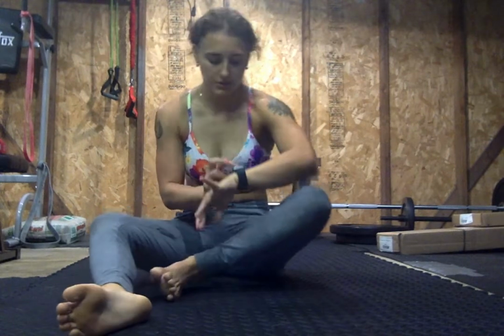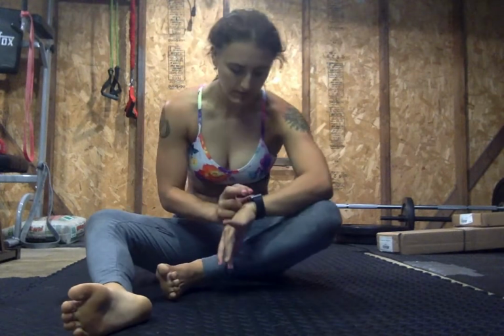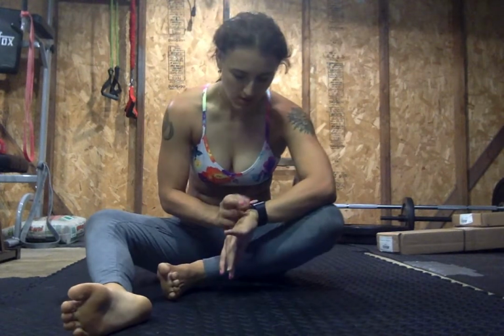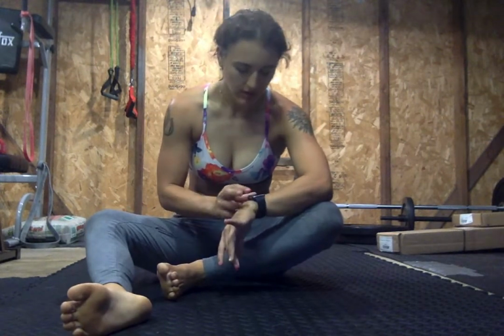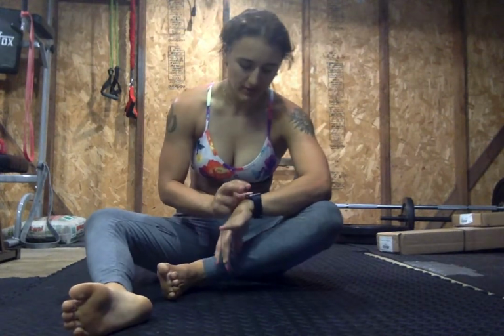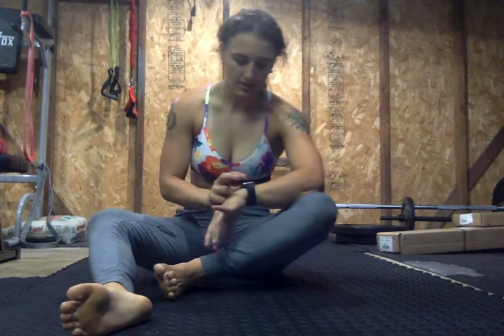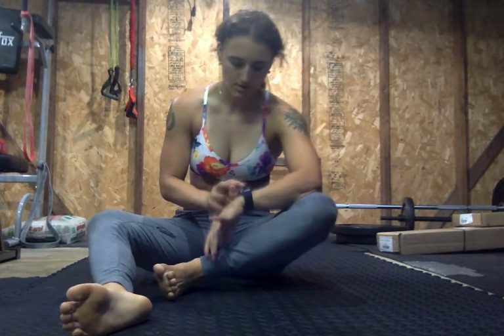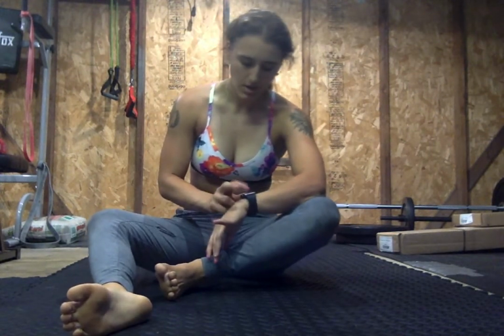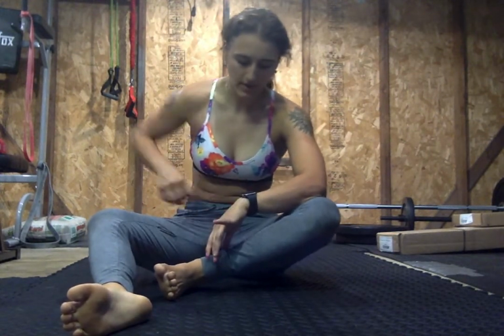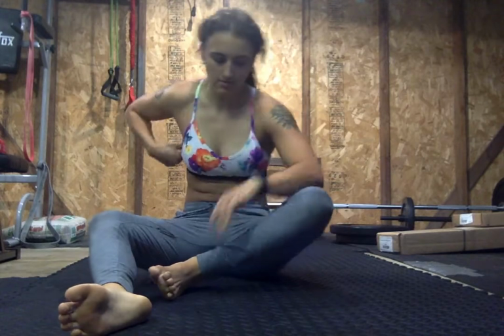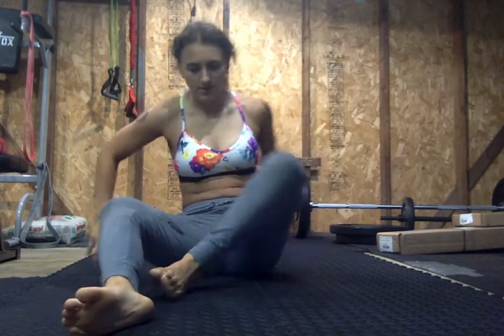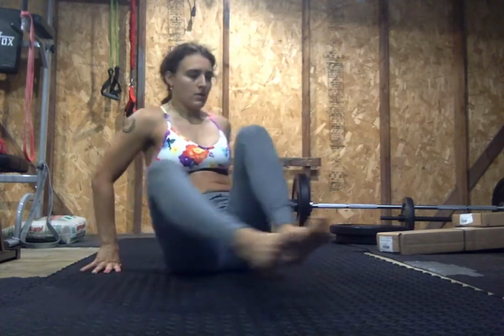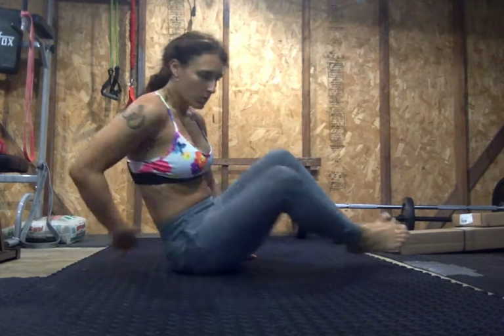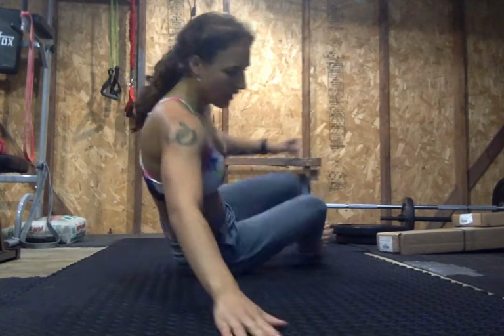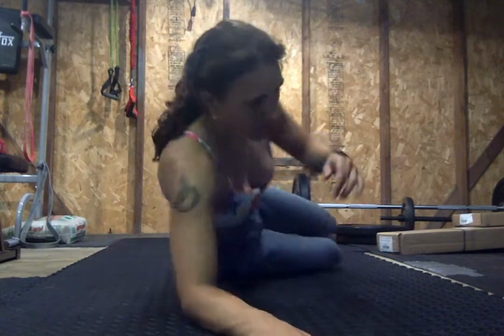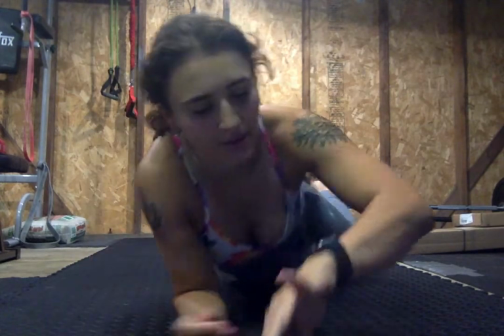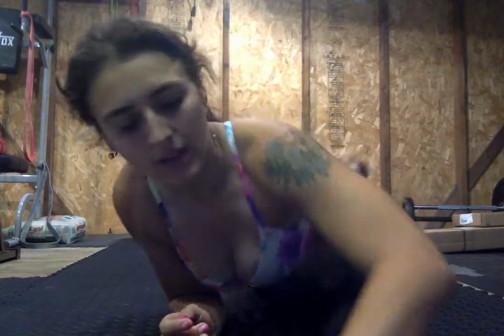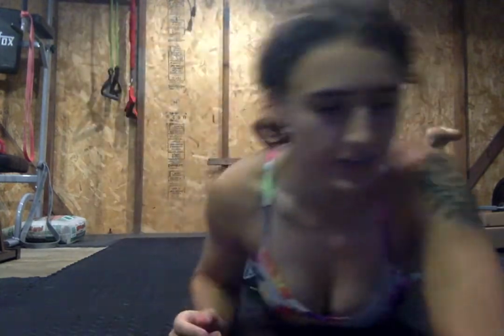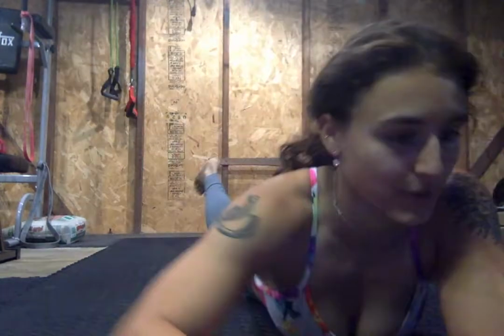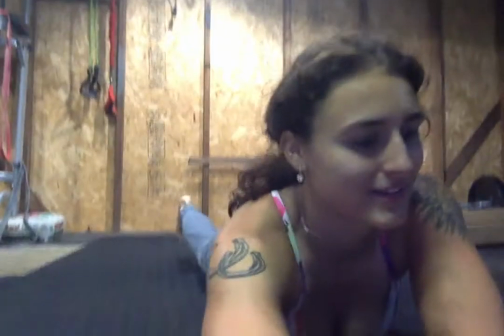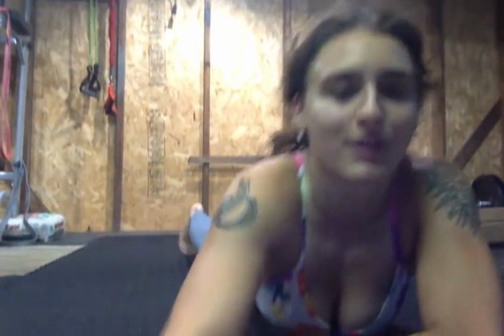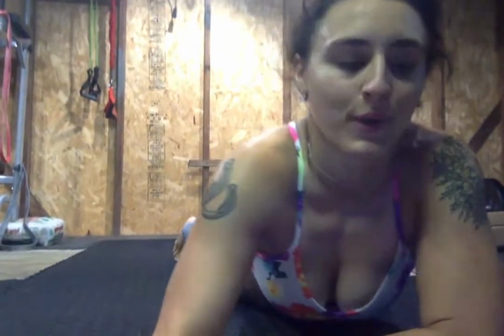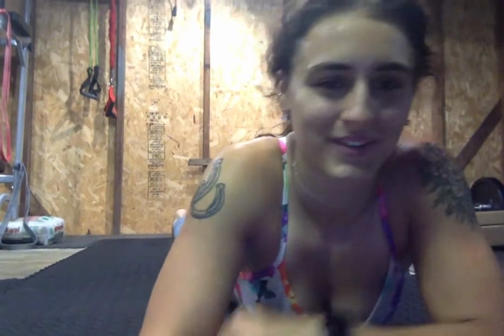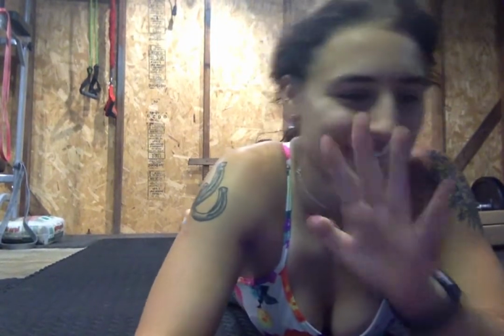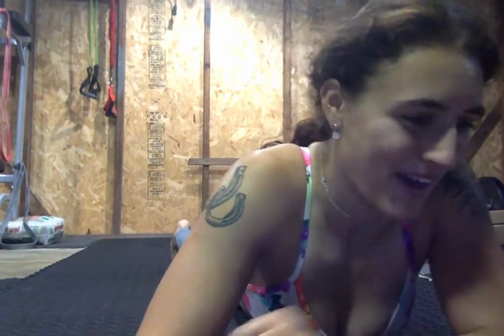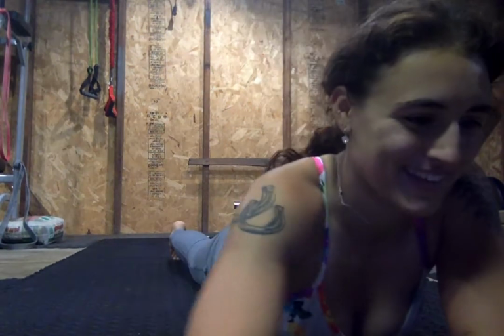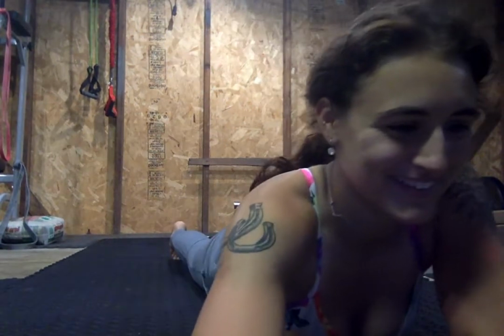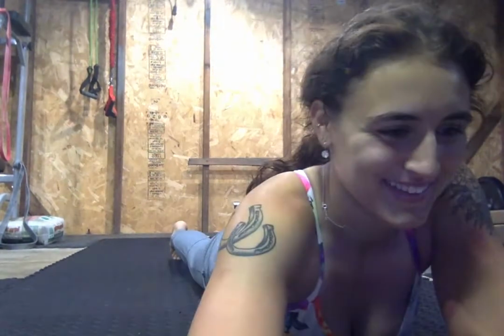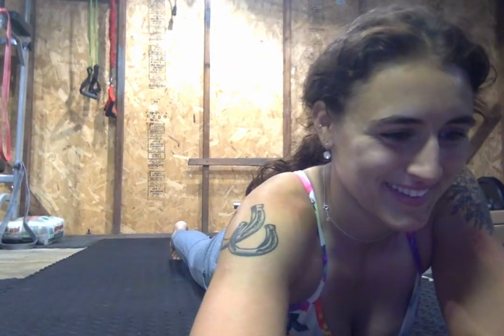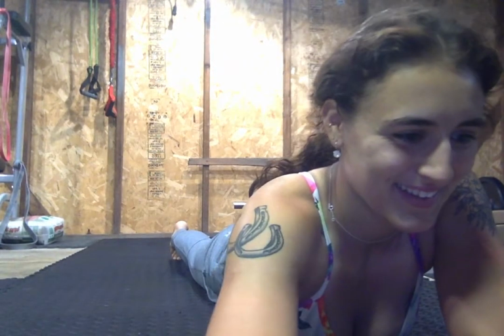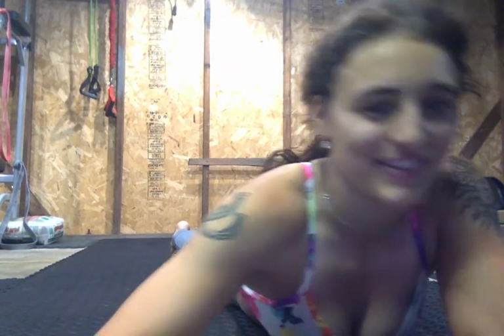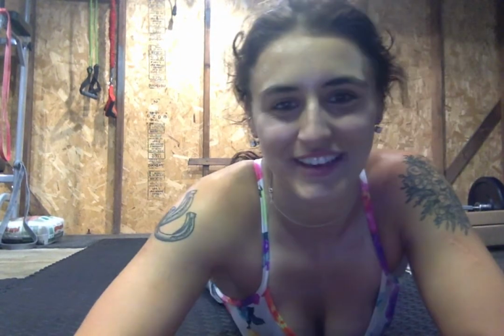Nice job, guys. All right, that's it for today. Have a good weekend and I'll see you guys next week. Thank you. Bye.